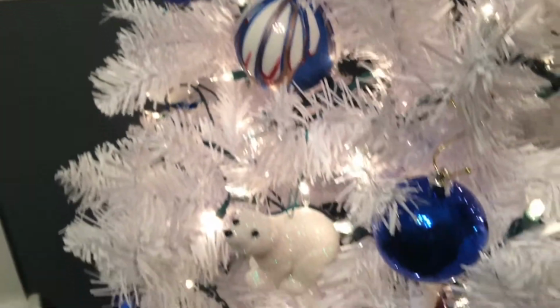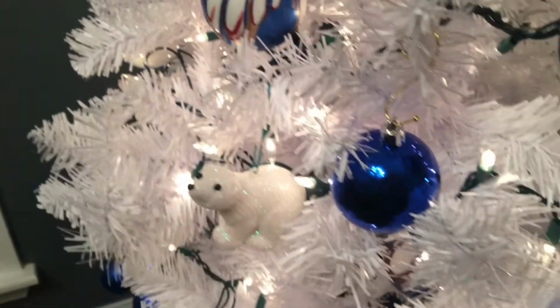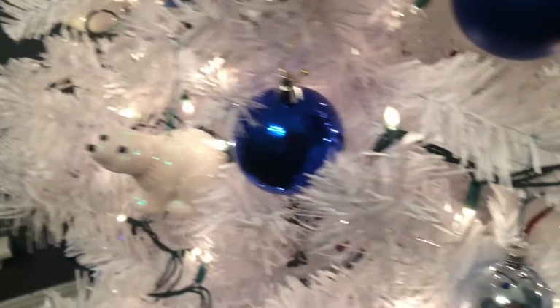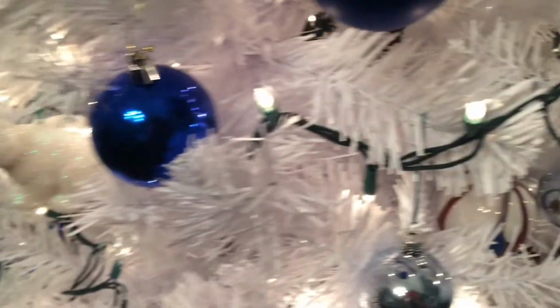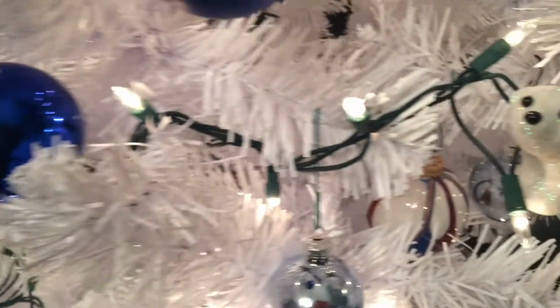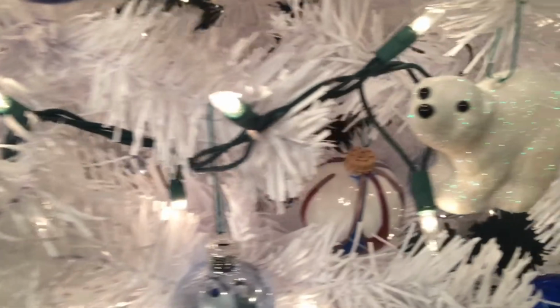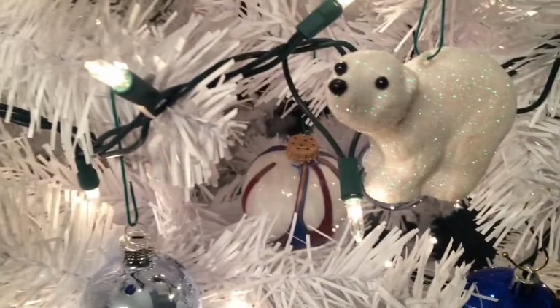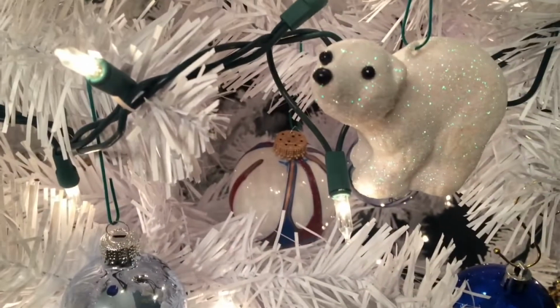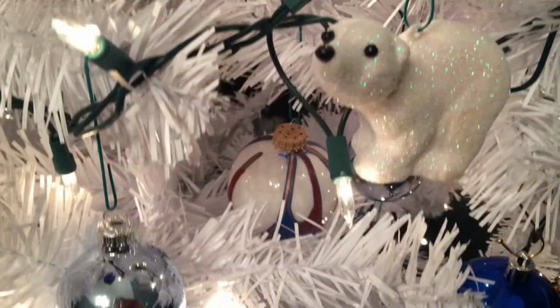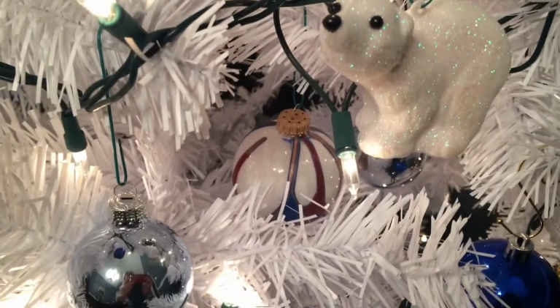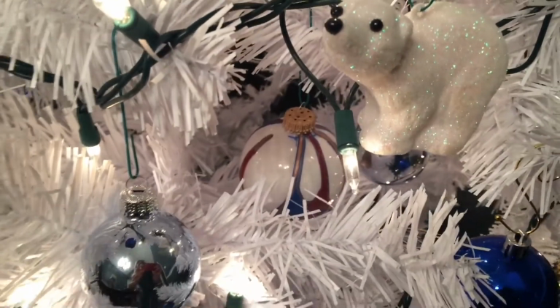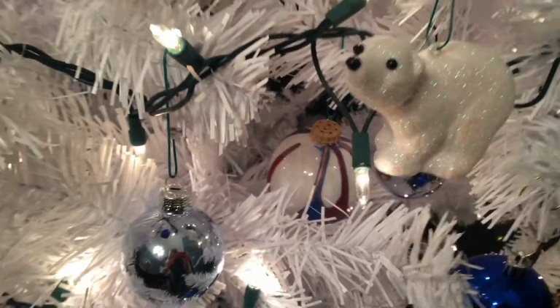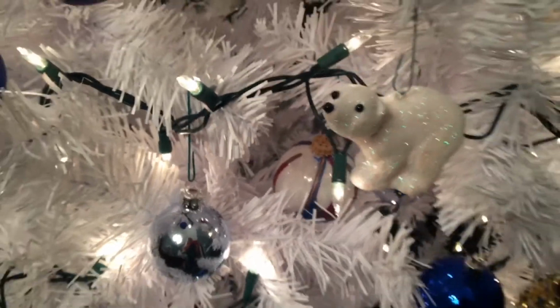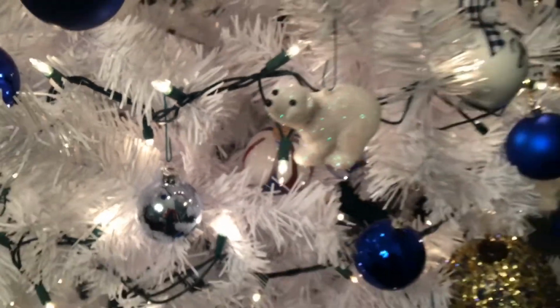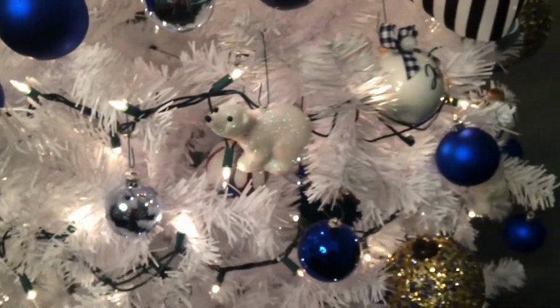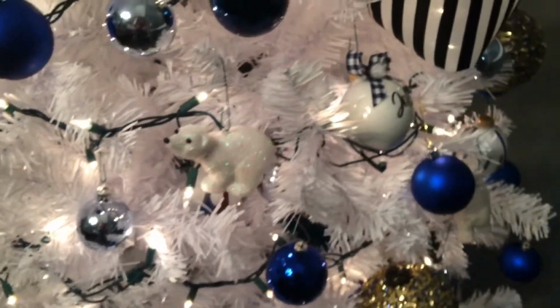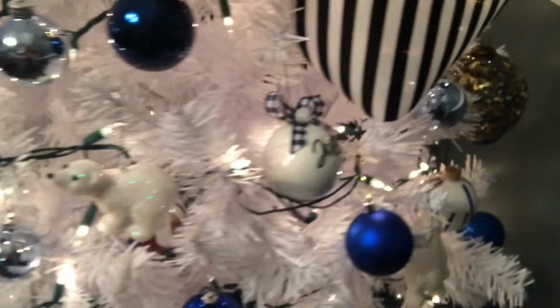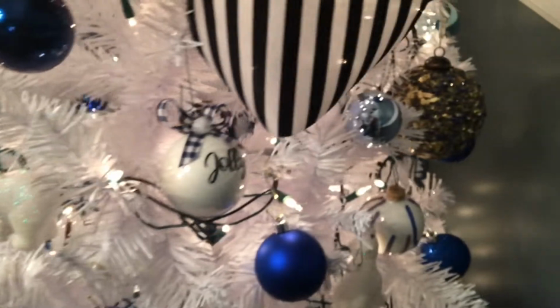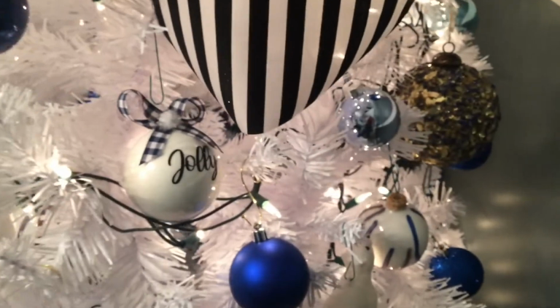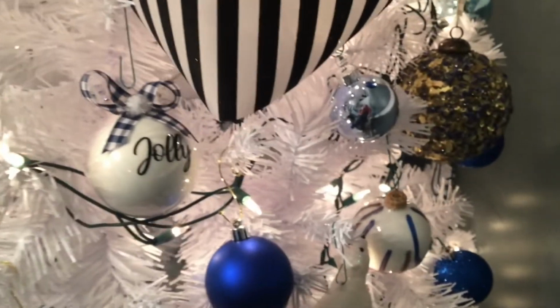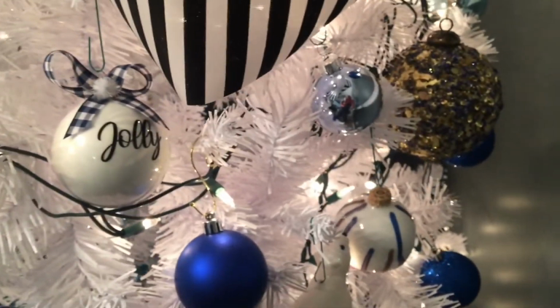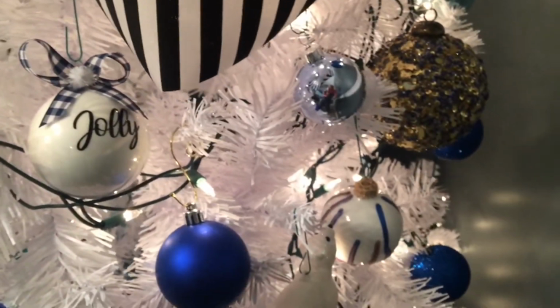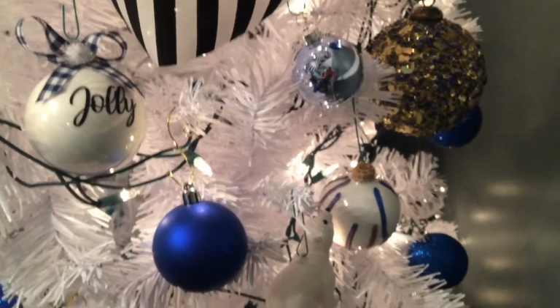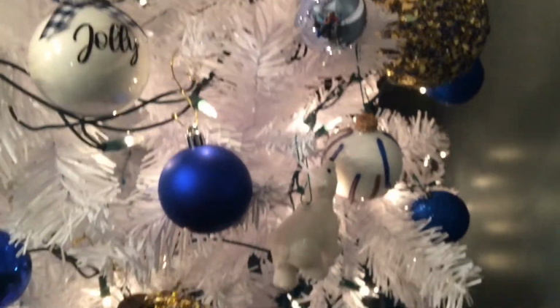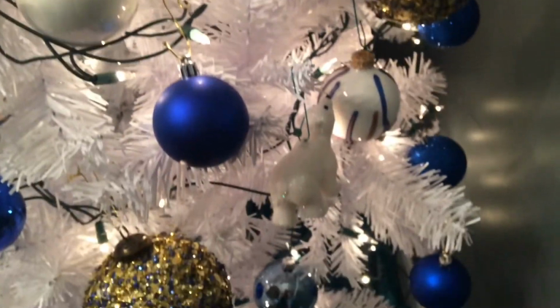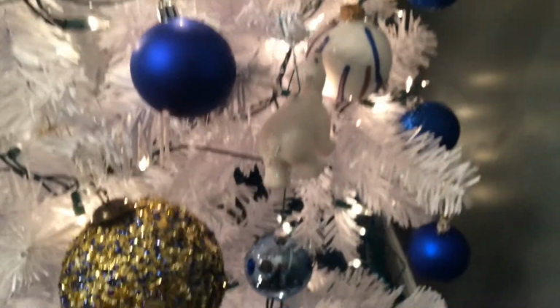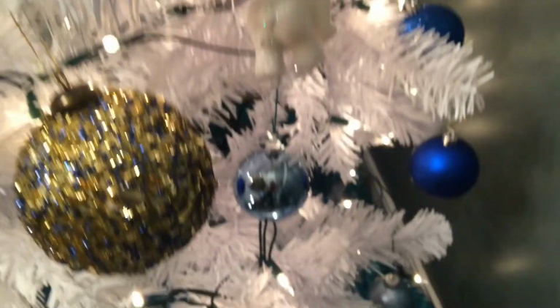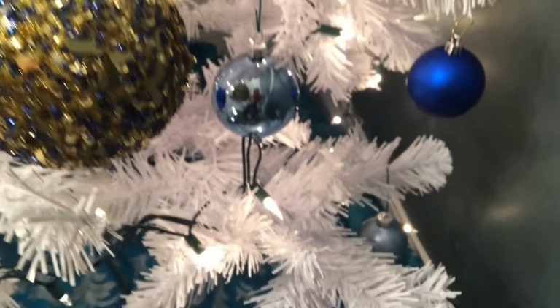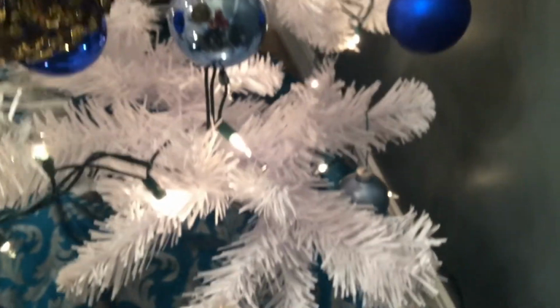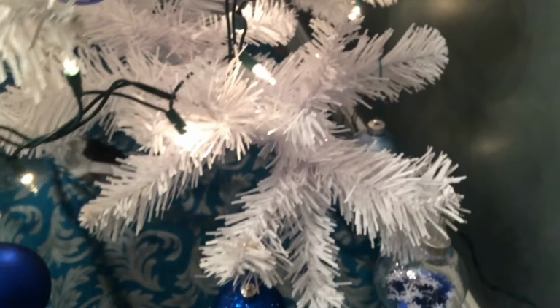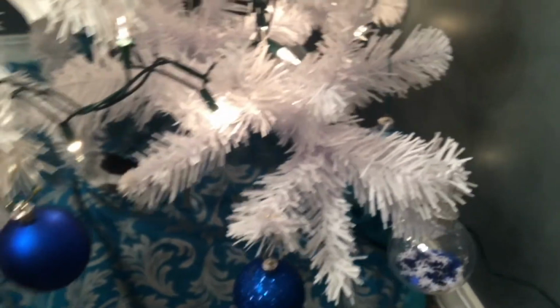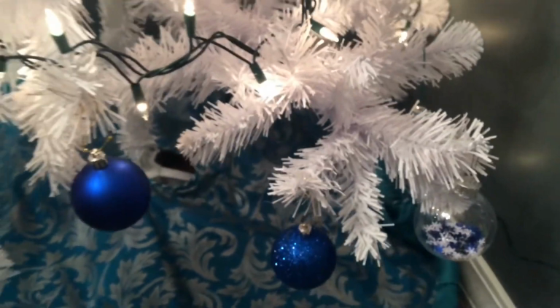I love the paint pour ornaments — they turned out gorgeous. It's one of my favorite things that we've ever made together, and I love the little ornaments with the Christmas words on them too, and the little gingham check bows on top.